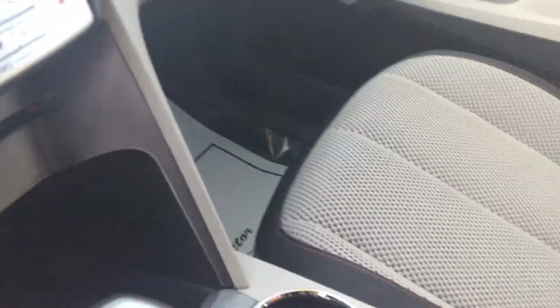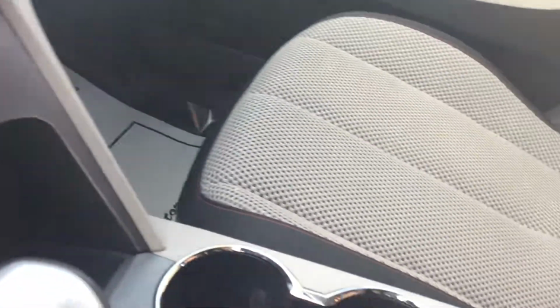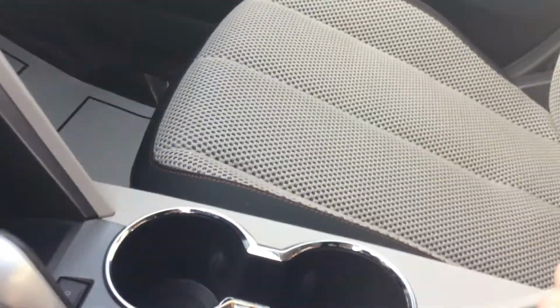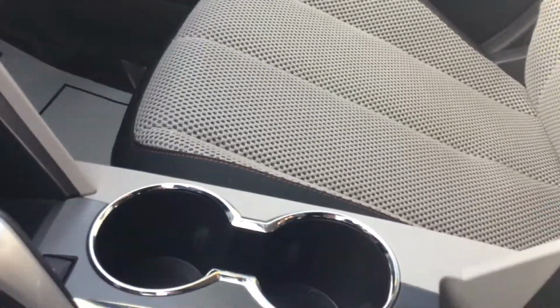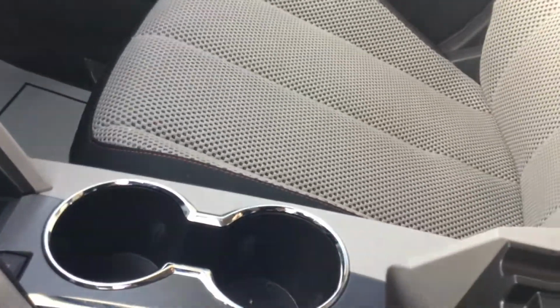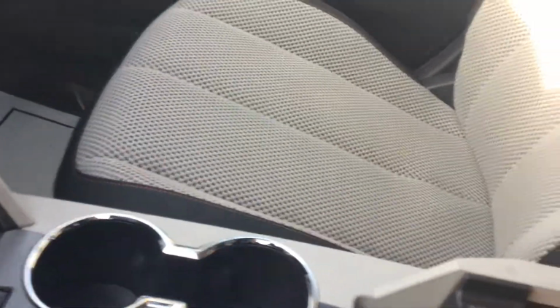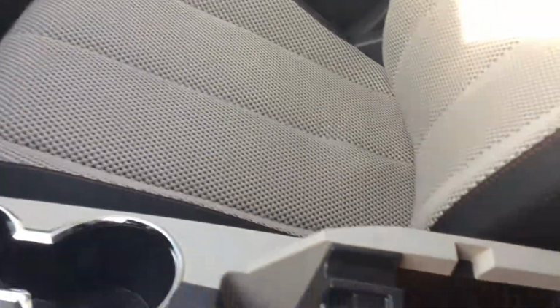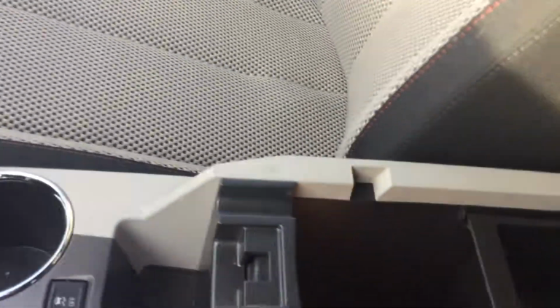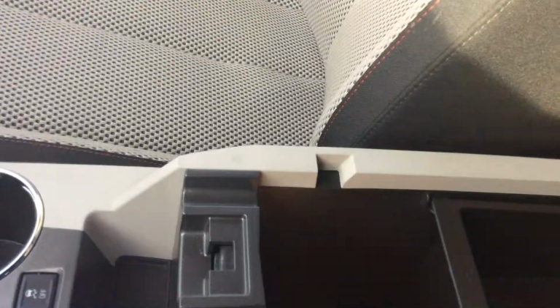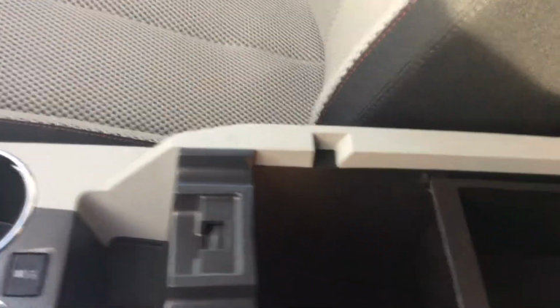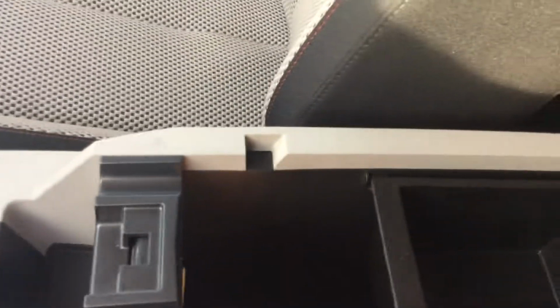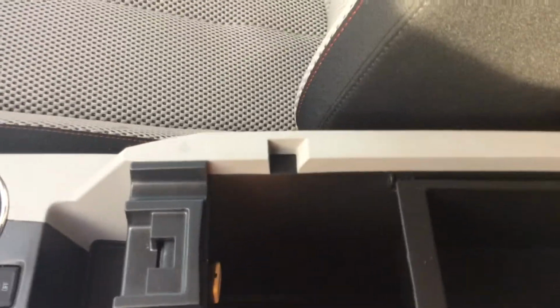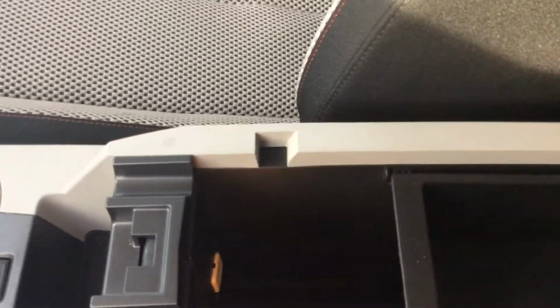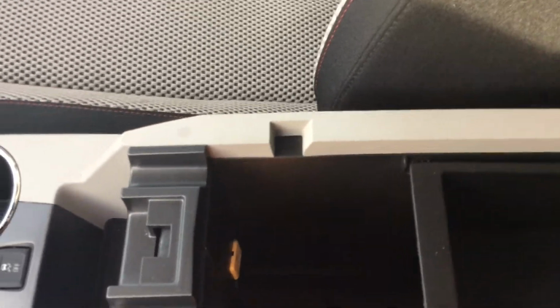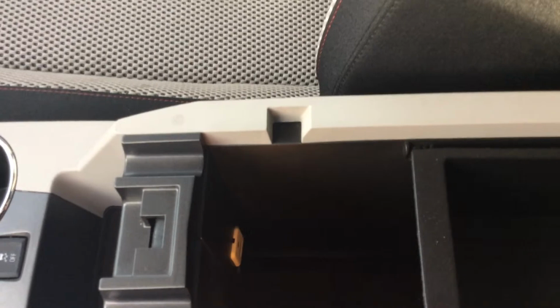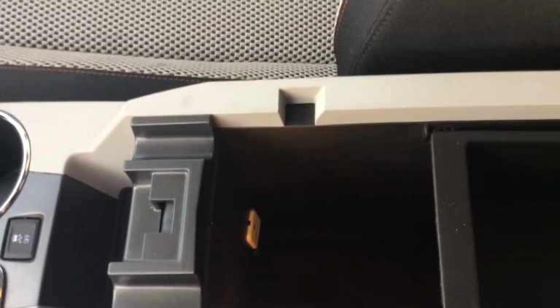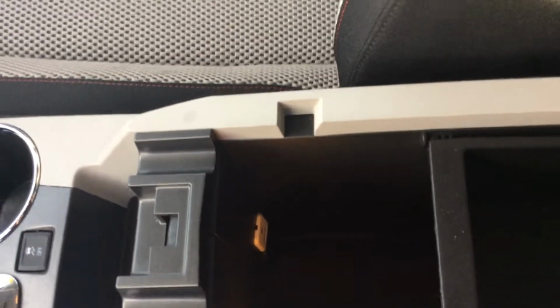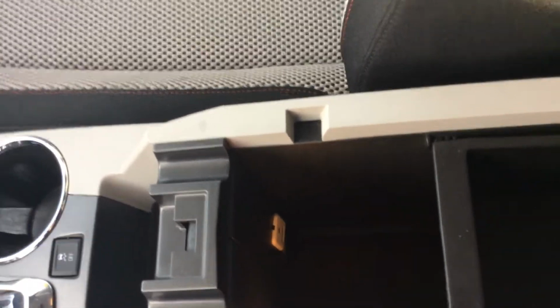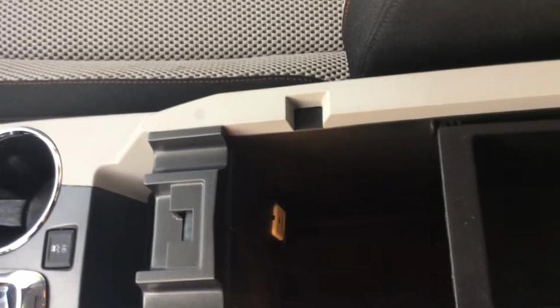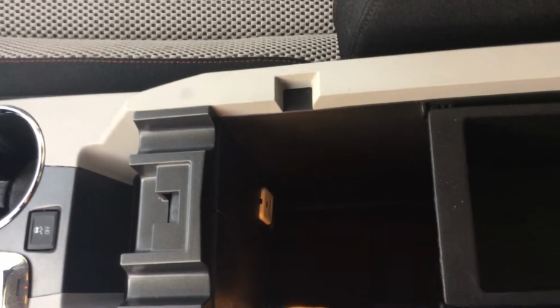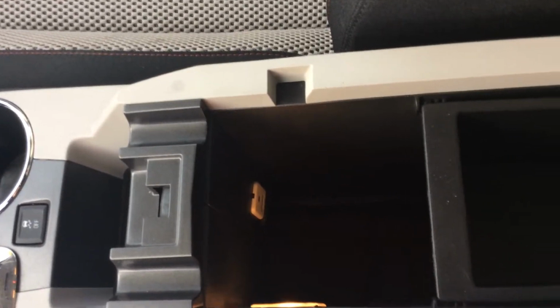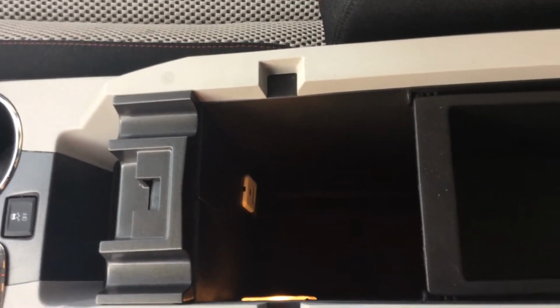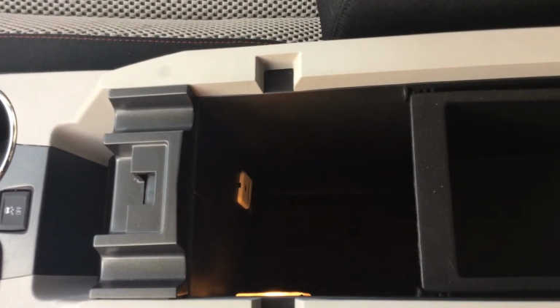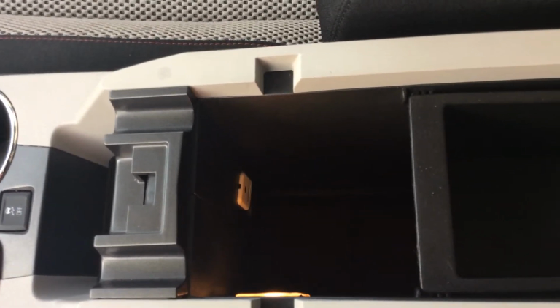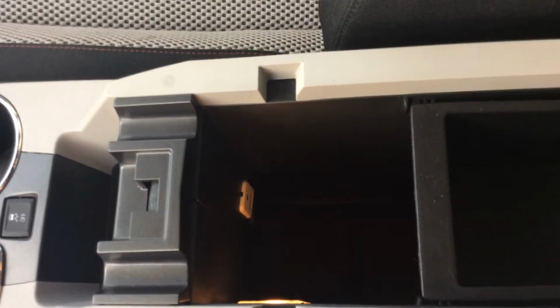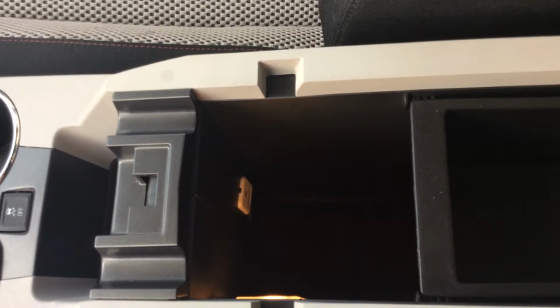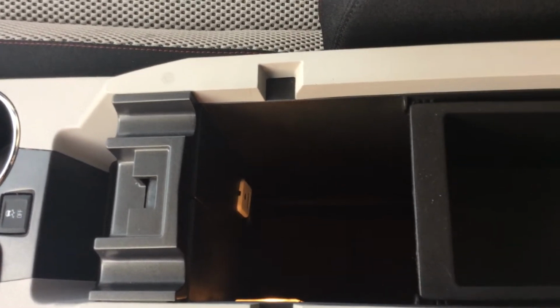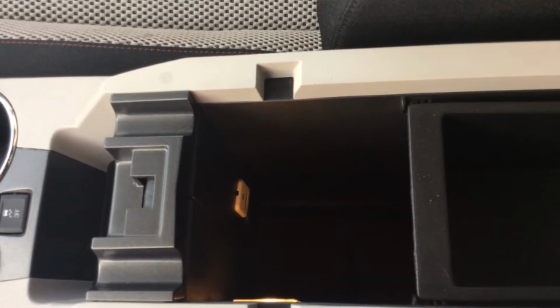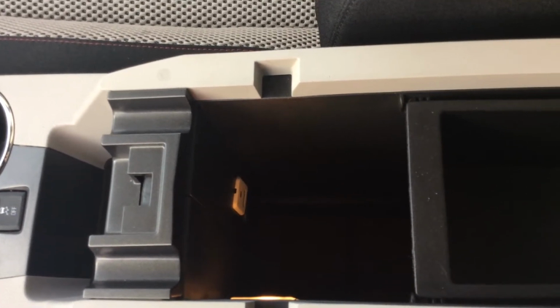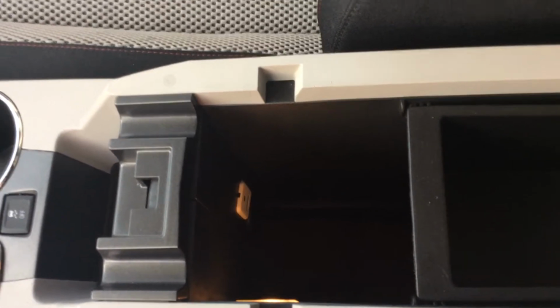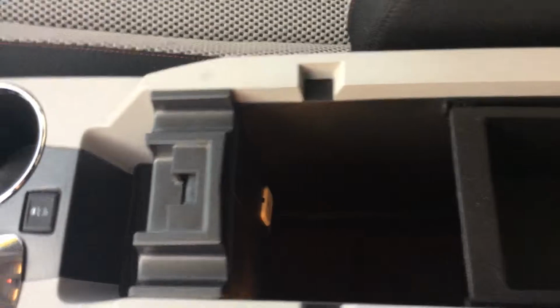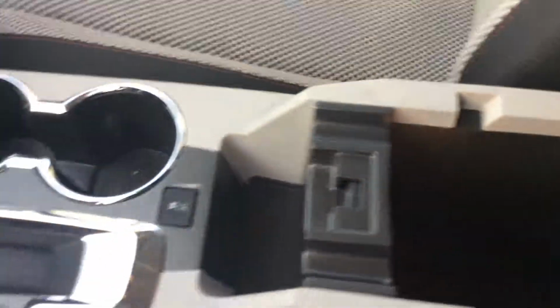Taking a look at the center console, that does open up allowing for quite a bit of cargo area. And that white spot you're seeing down there is actually my USB port and auxiliary jack.